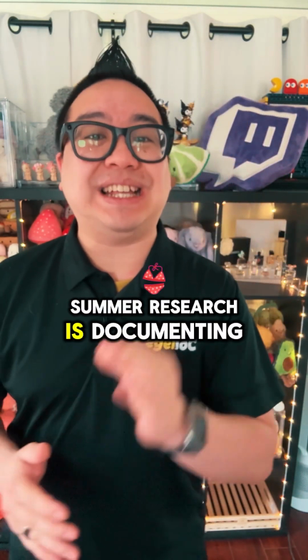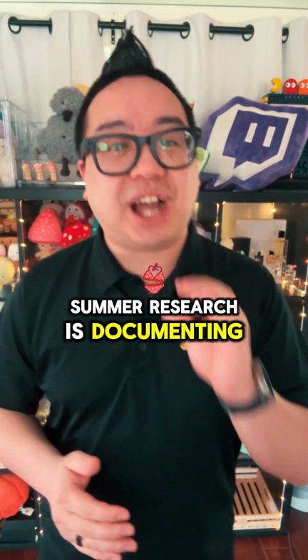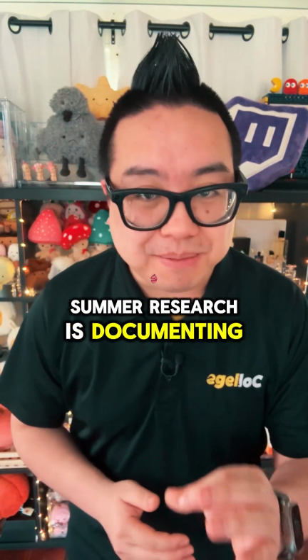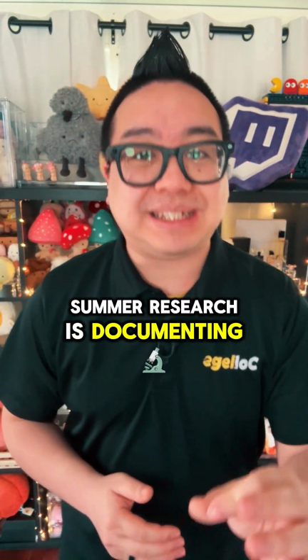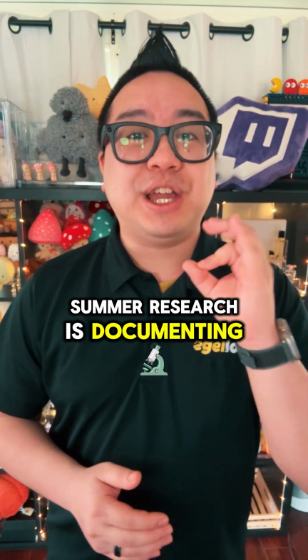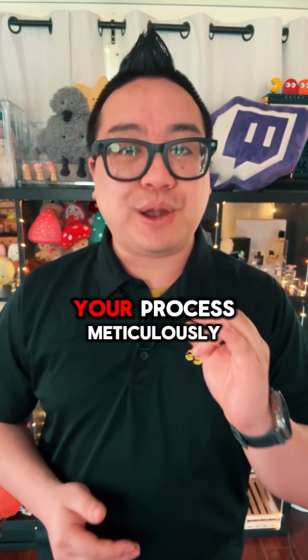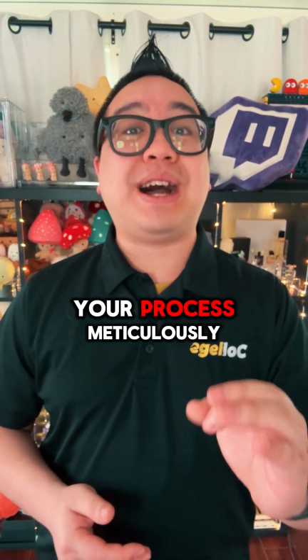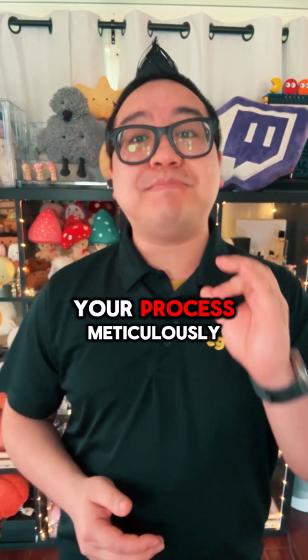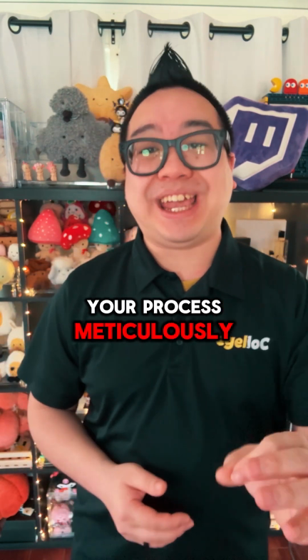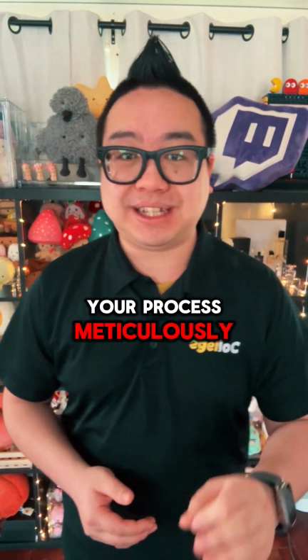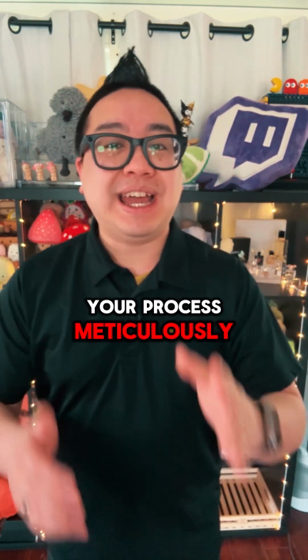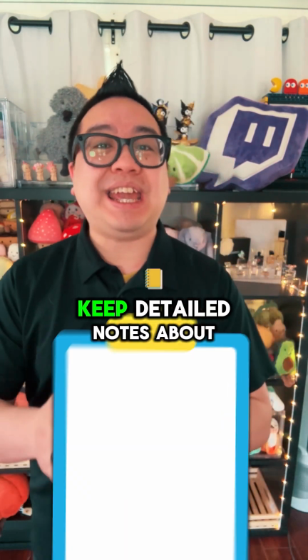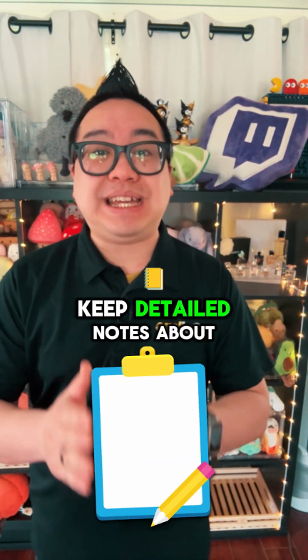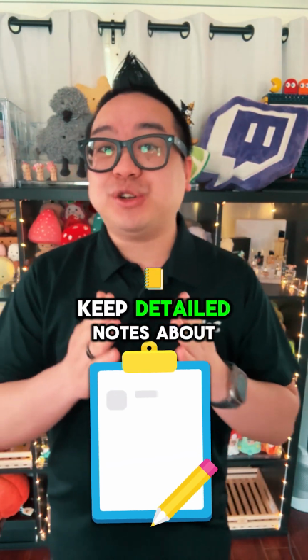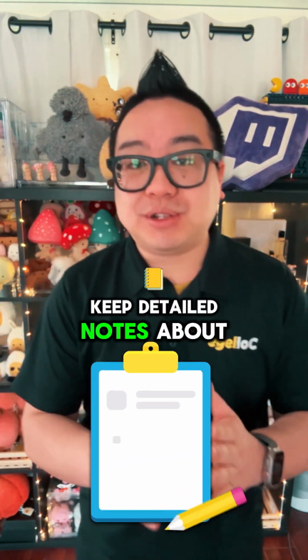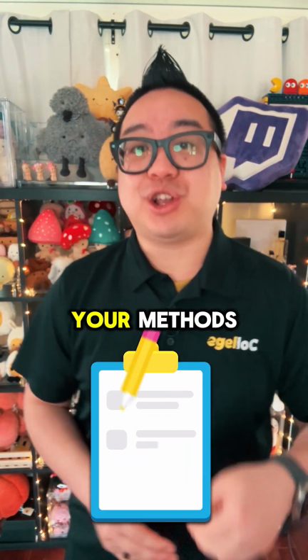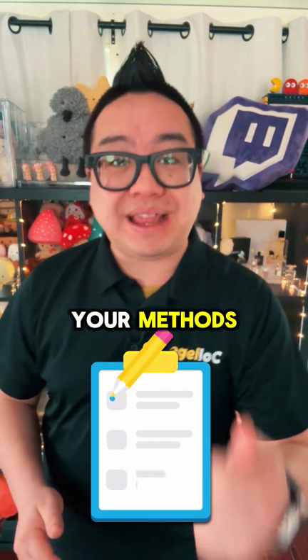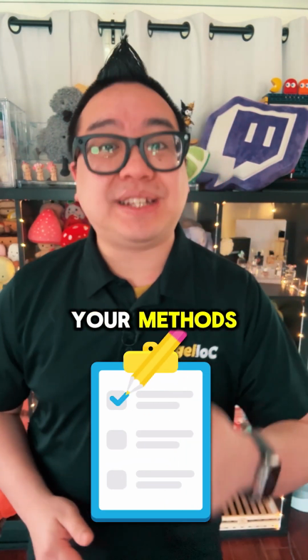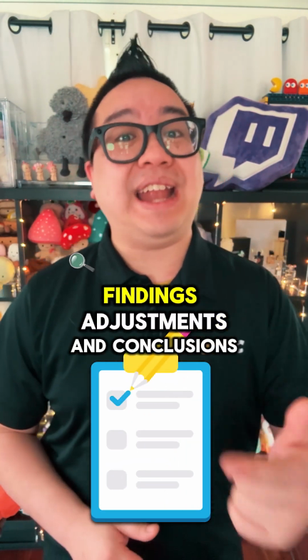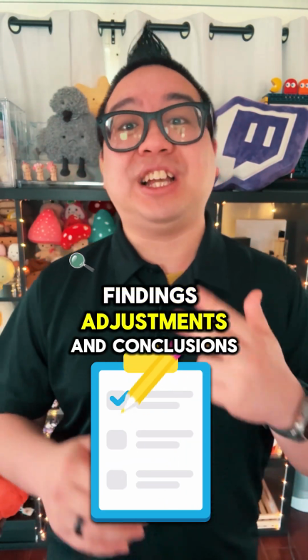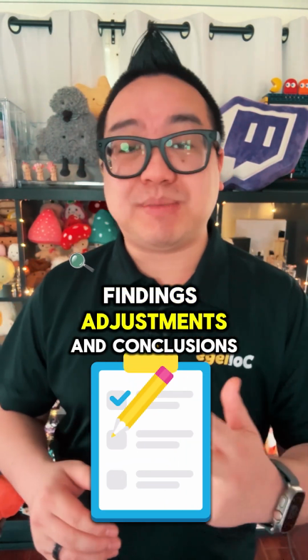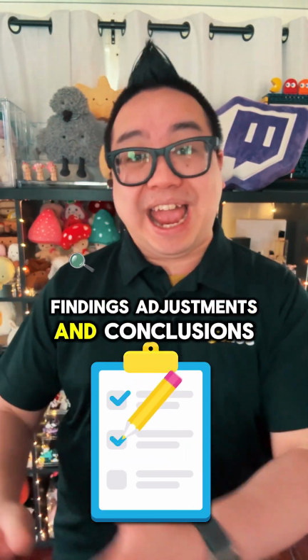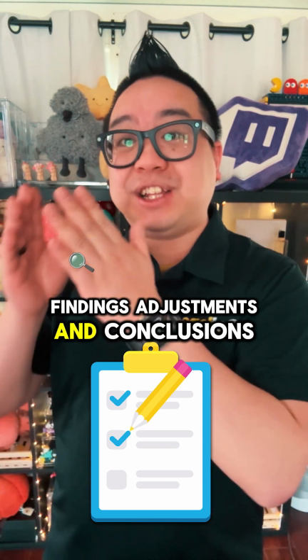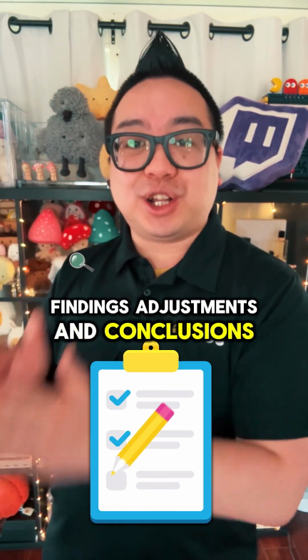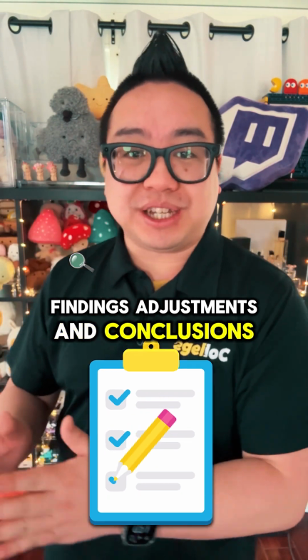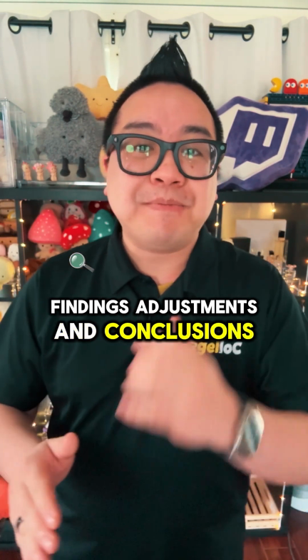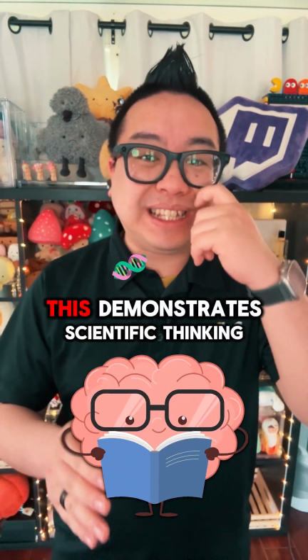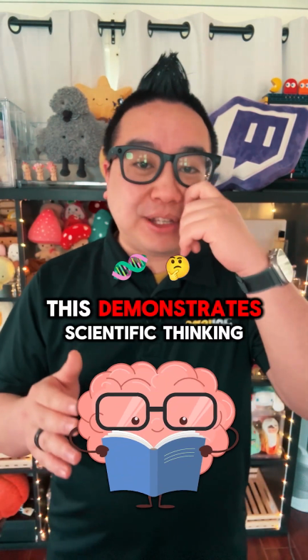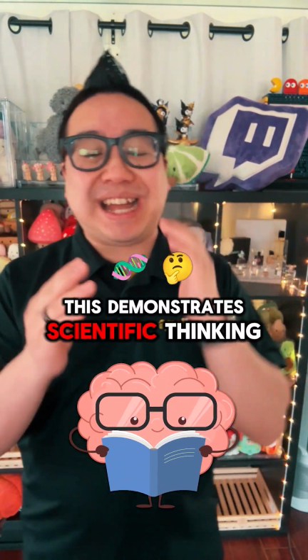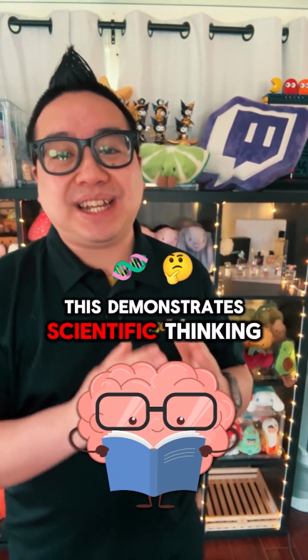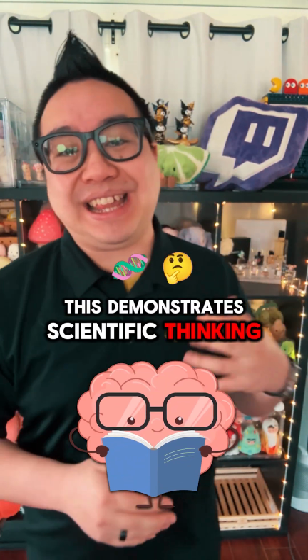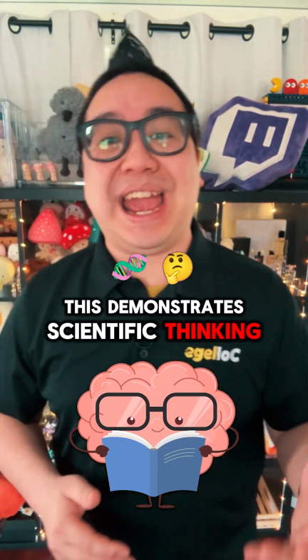Keep detailed notes about your methods, findings, adjustments, and conclusions. This demonstrates scientific thinking and intellectual rigor.